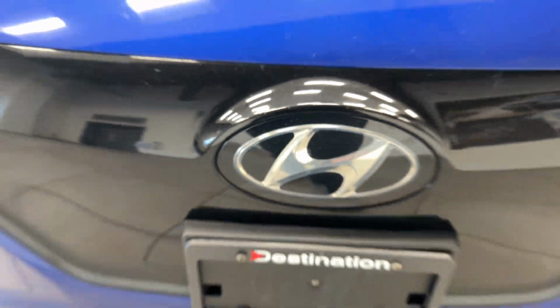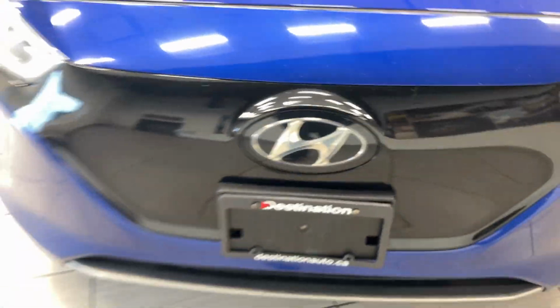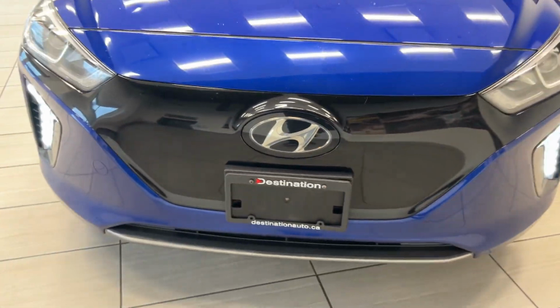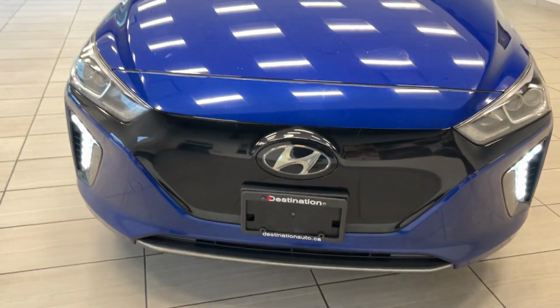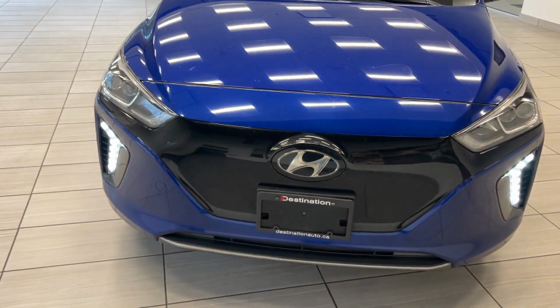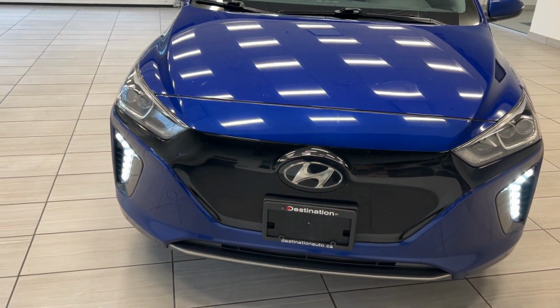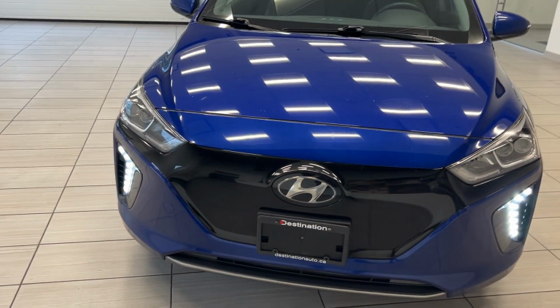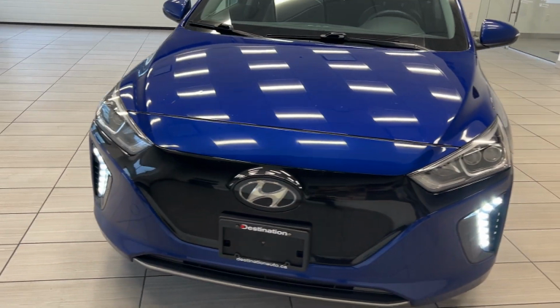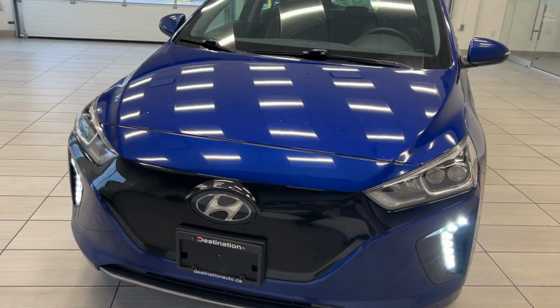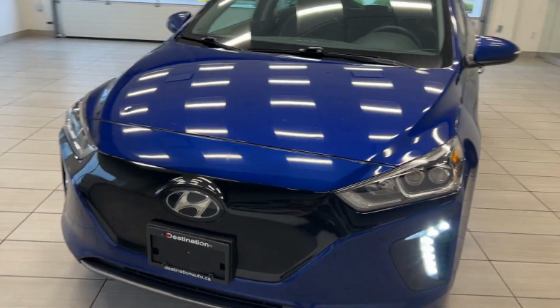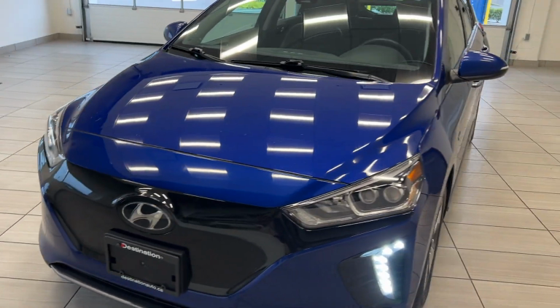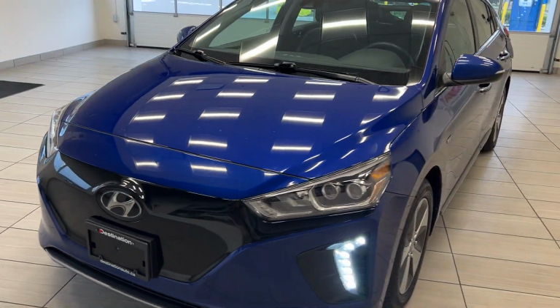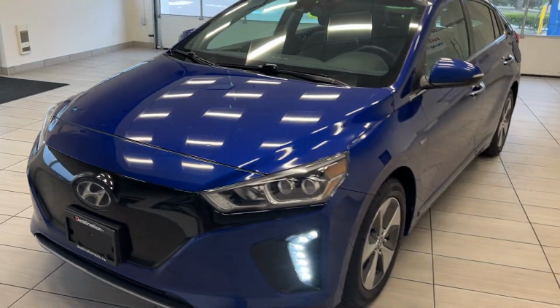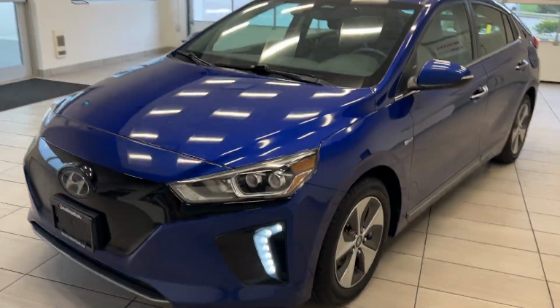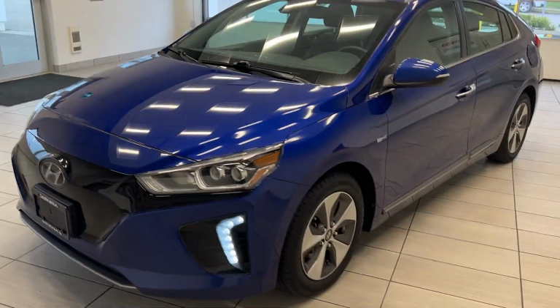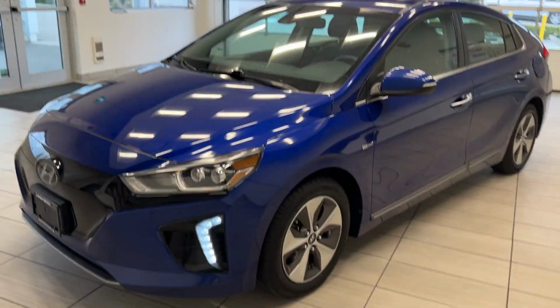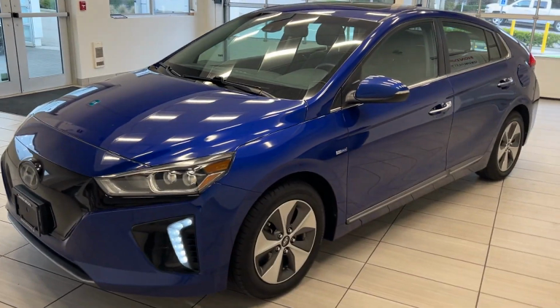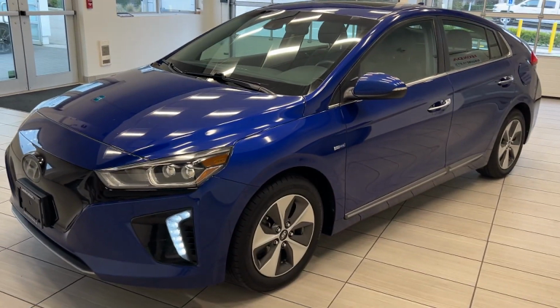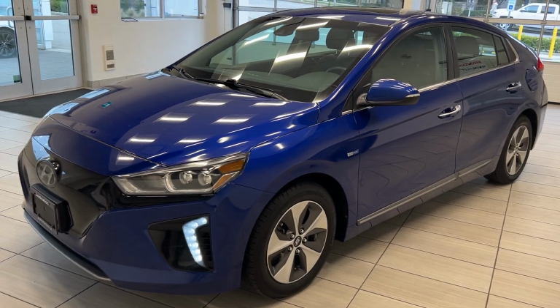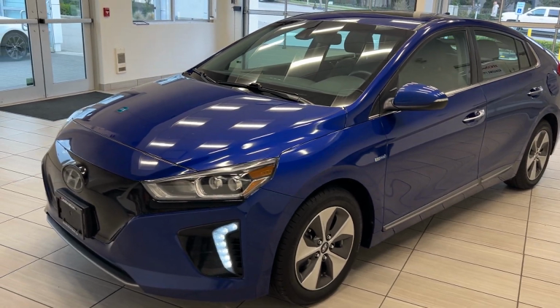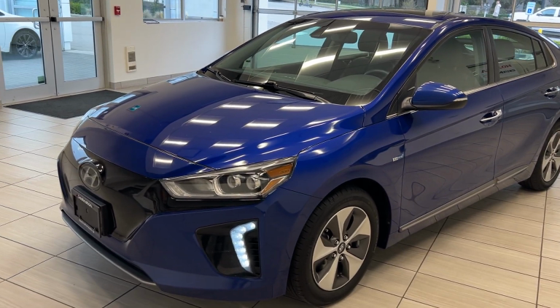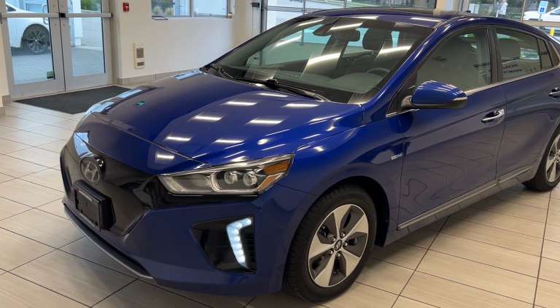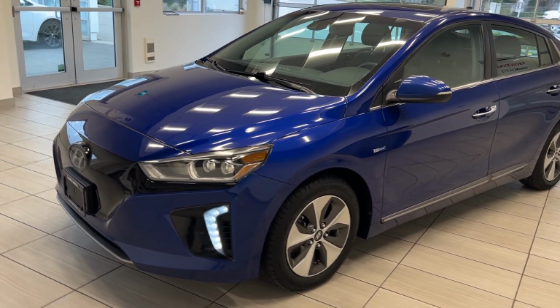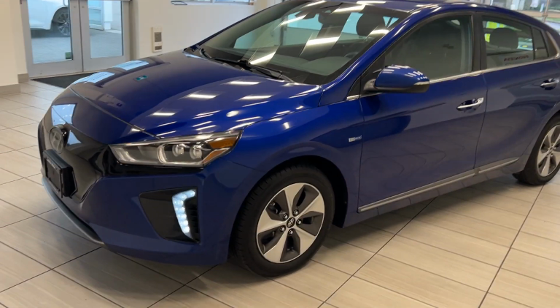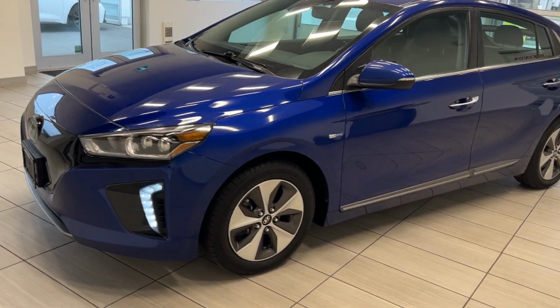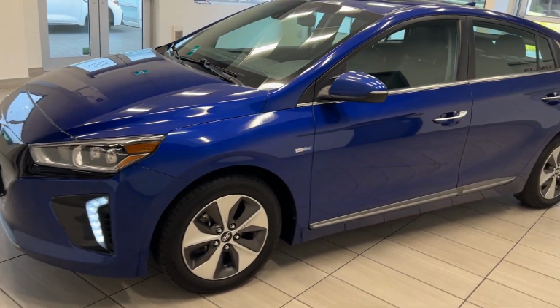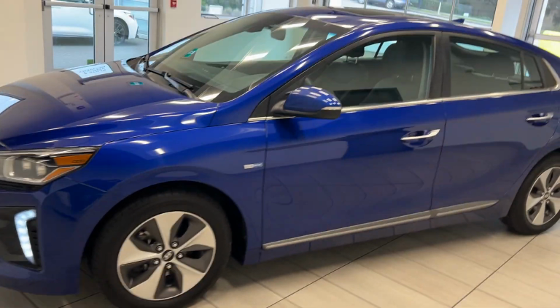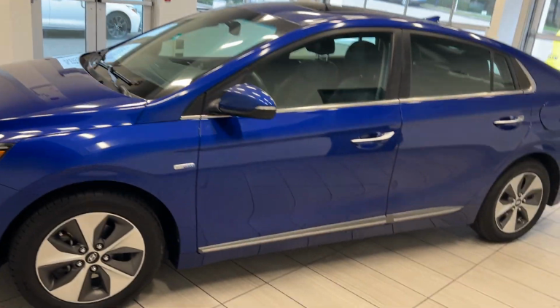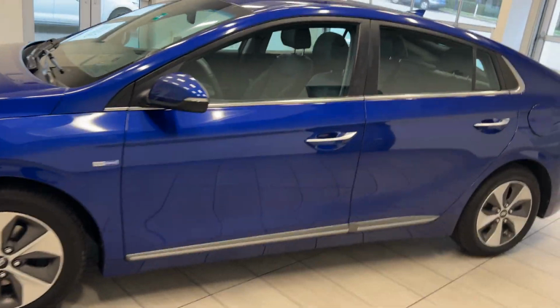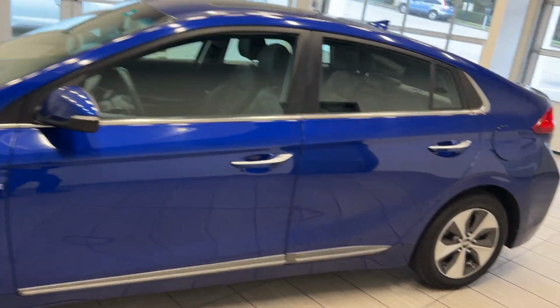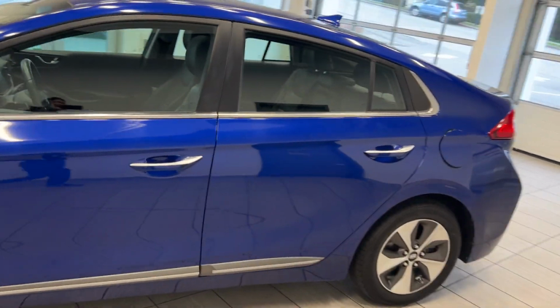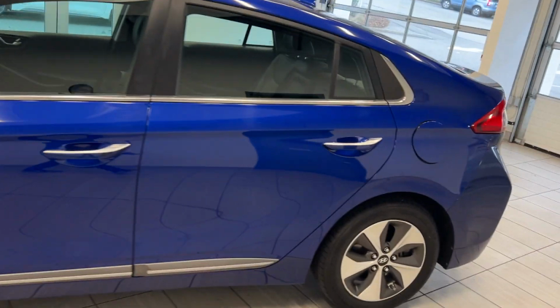Welcome back to another video here at Test Drives at Destination Honda. Today we are looking at a 2019 Hyundai Ioniq. This is our ultimate model and we'll take a look all around — it's loaded with features.